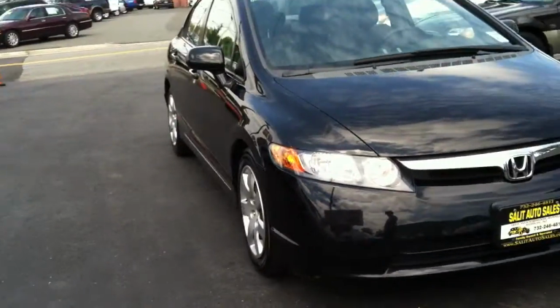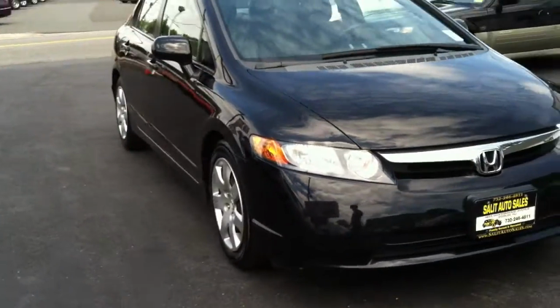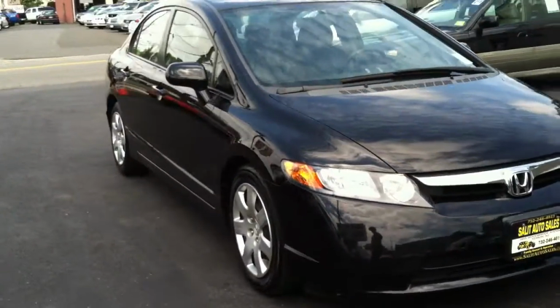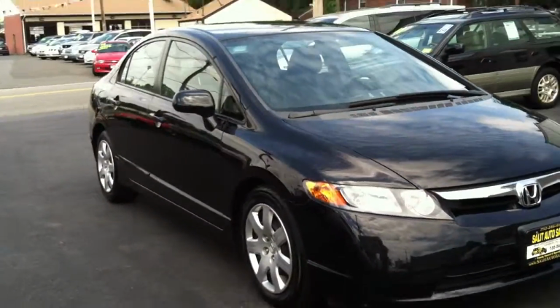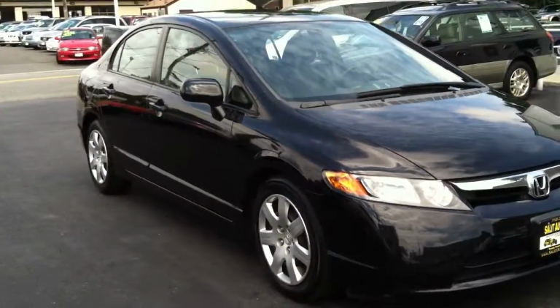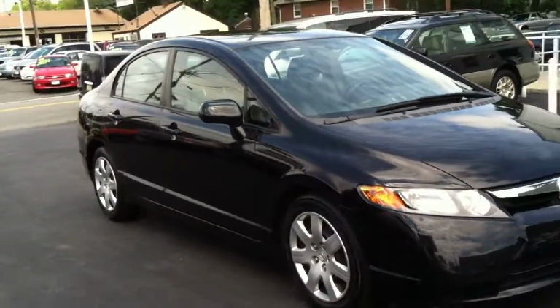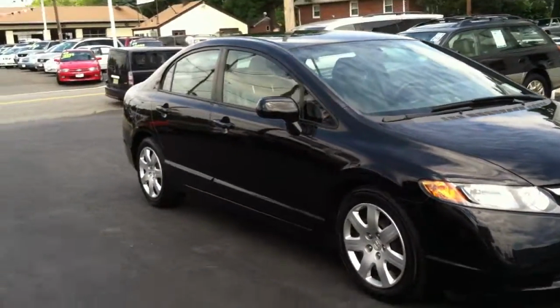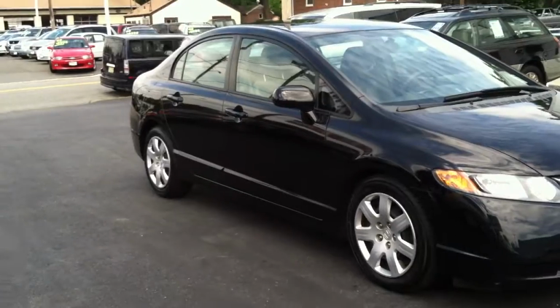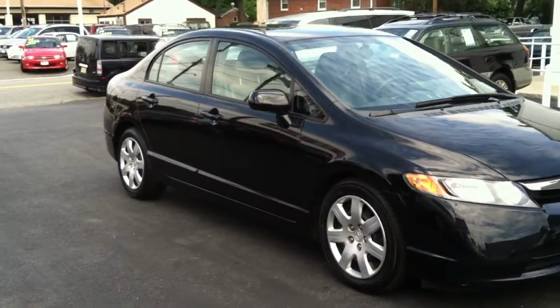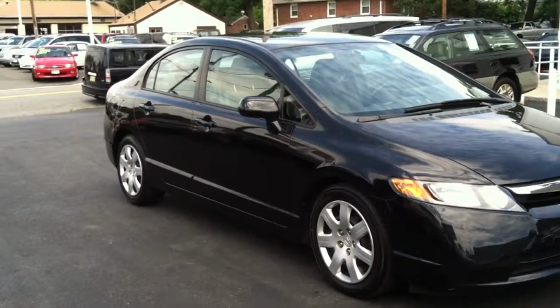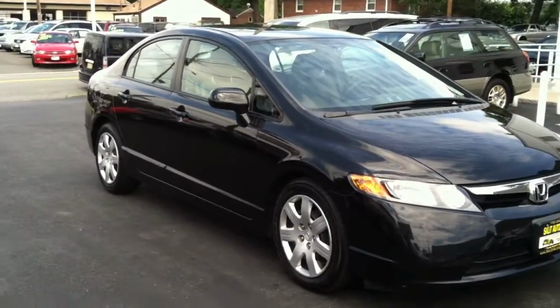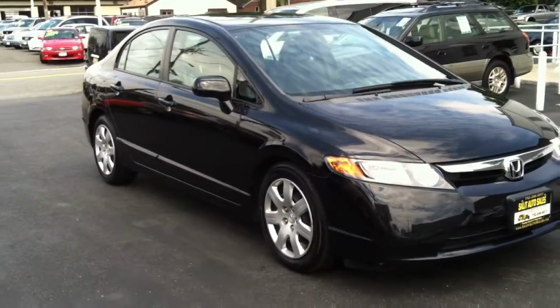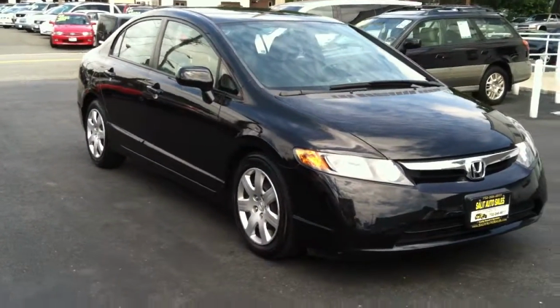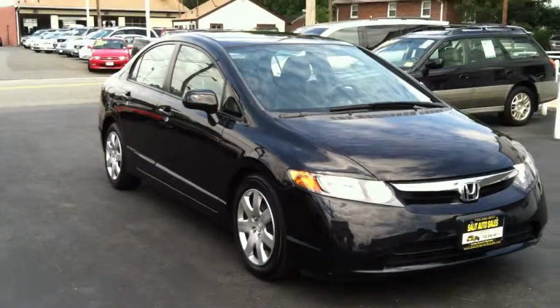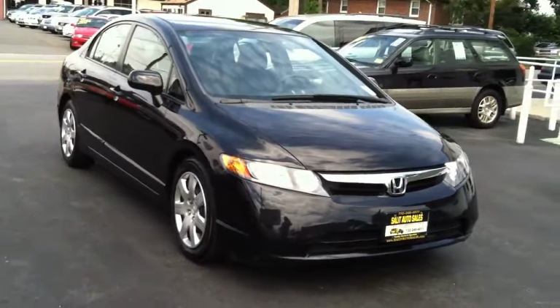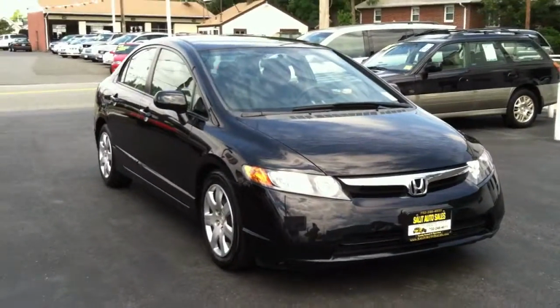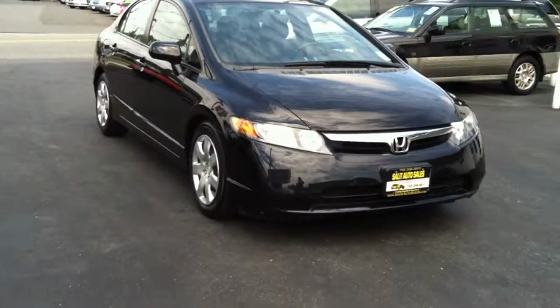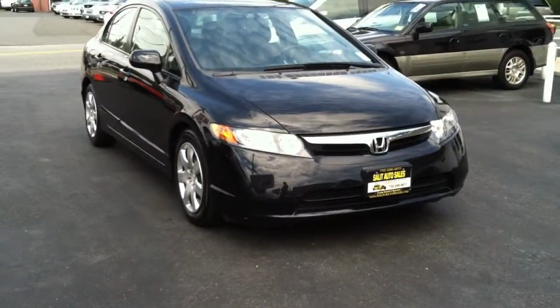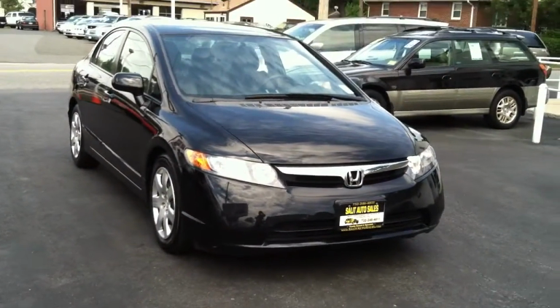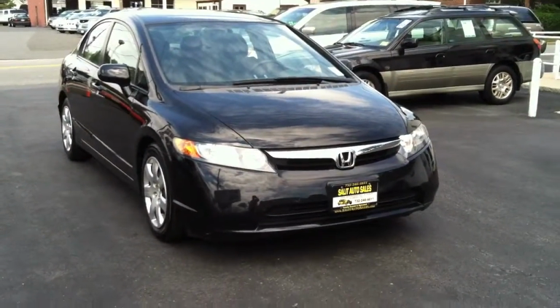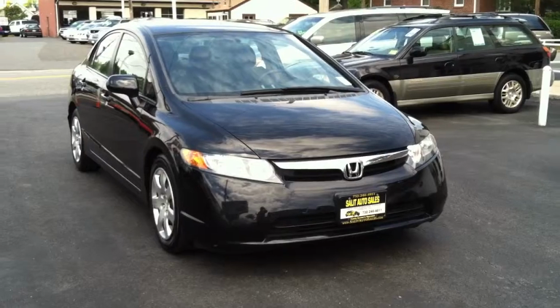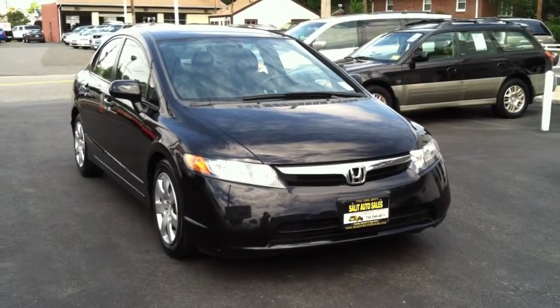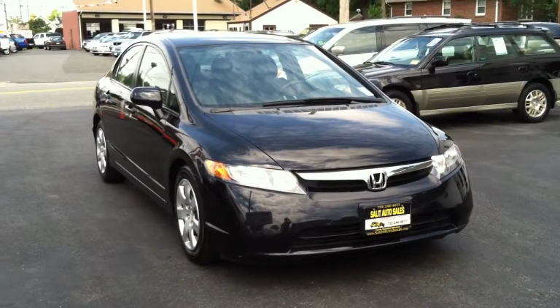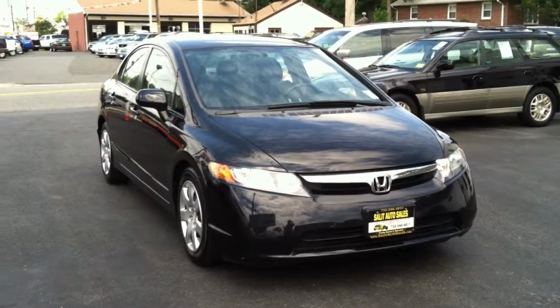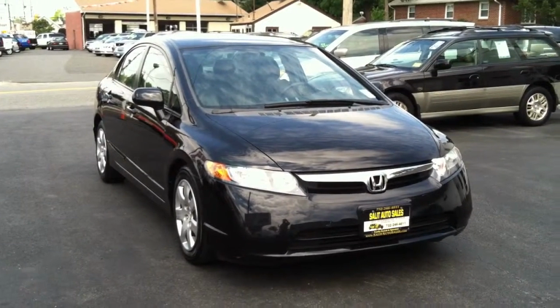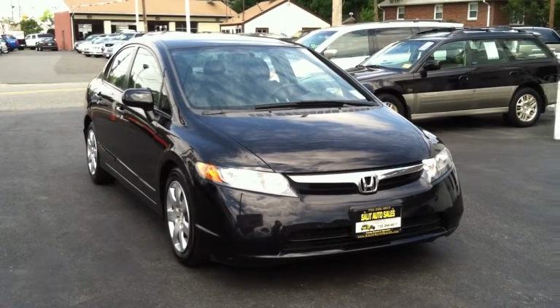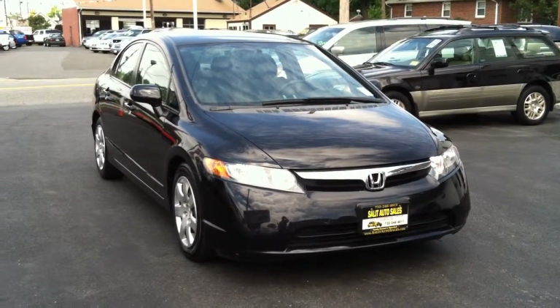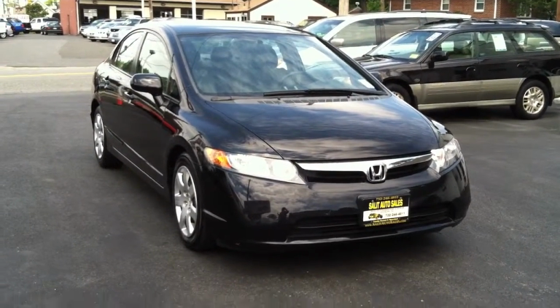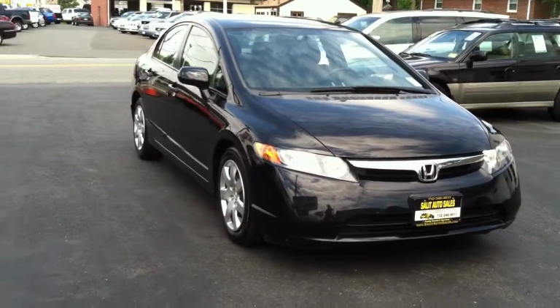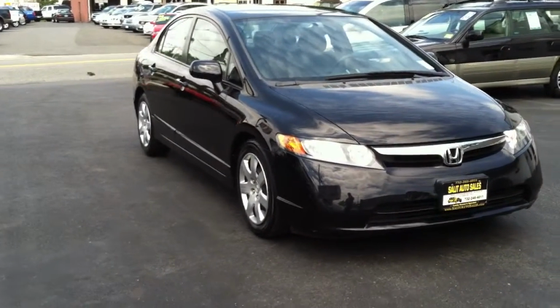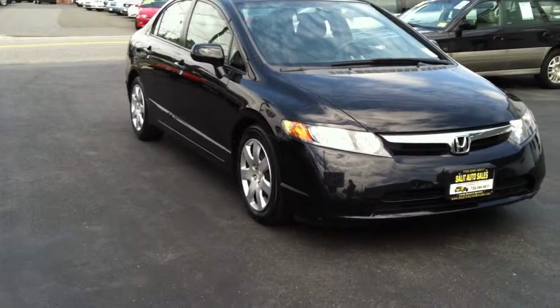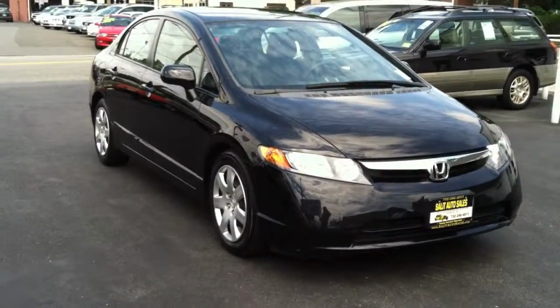Great gas mileage. Awesome gas mileage. Even if it was an automatic, you'd be getting high 20s, if not 30, but with a stick, you know how much more you're going to be getting.